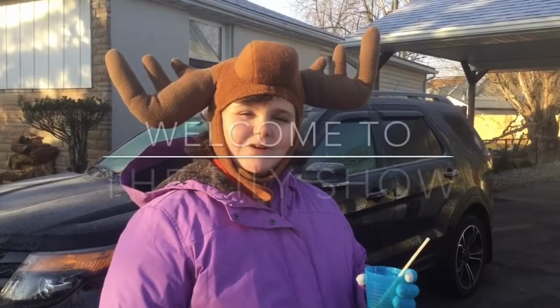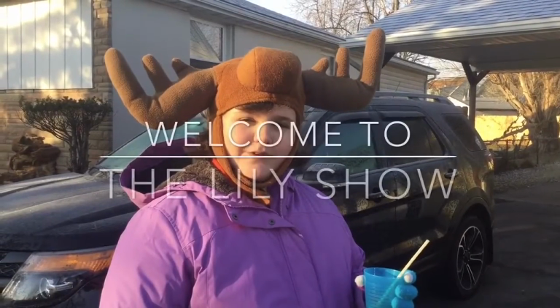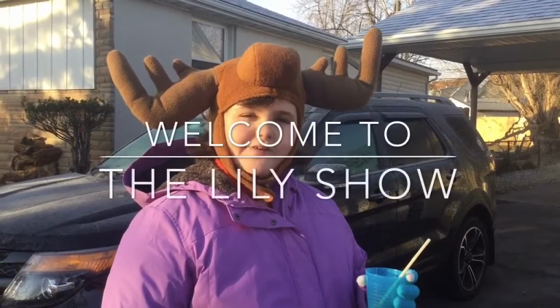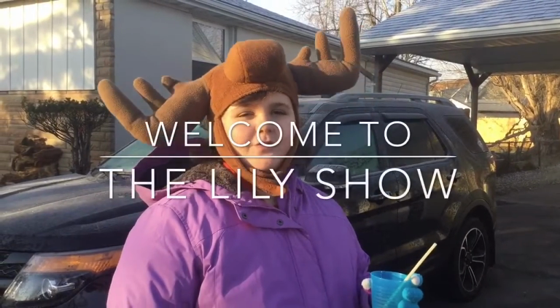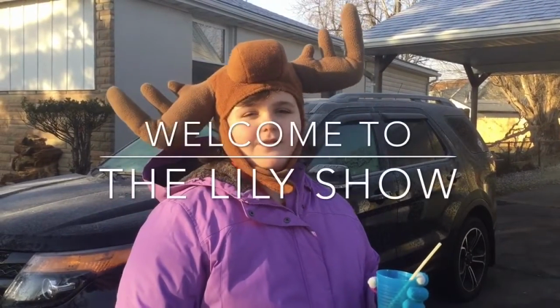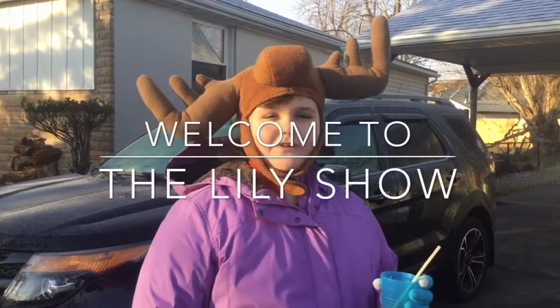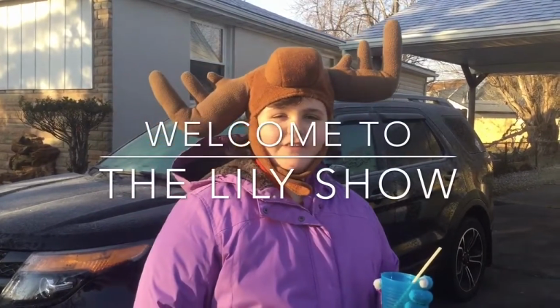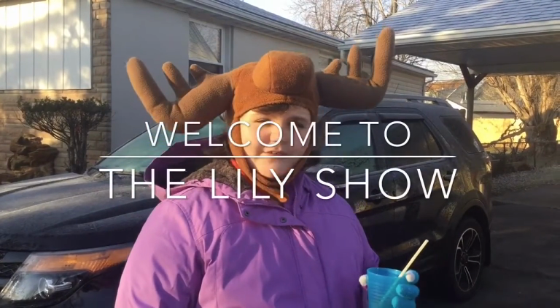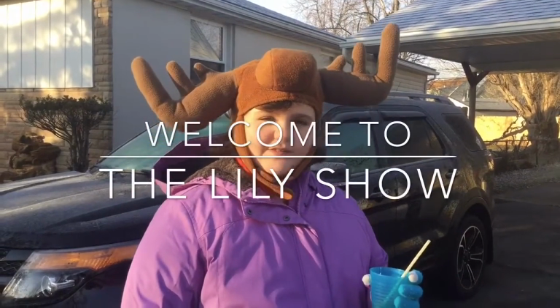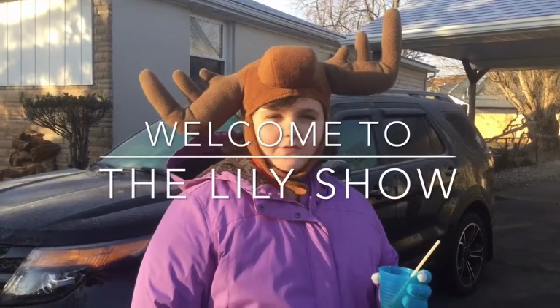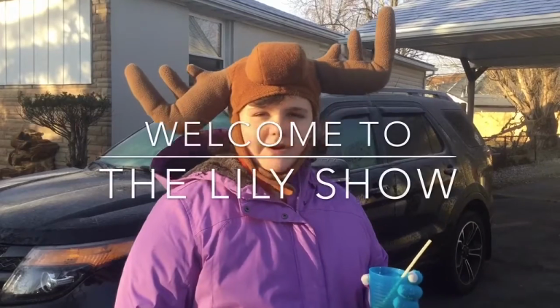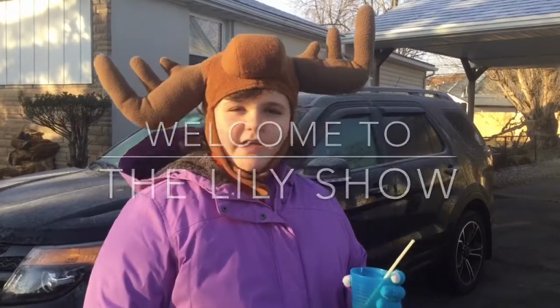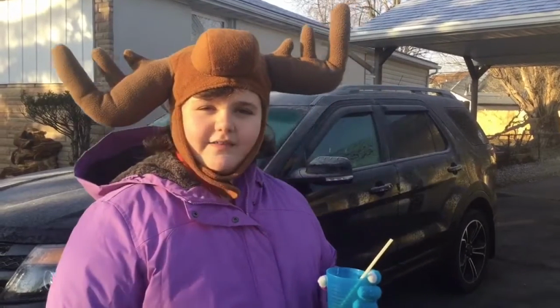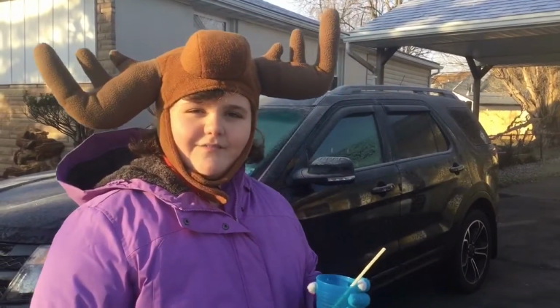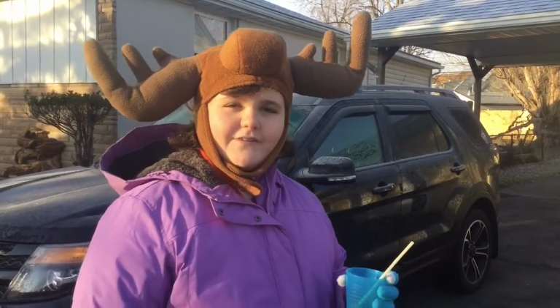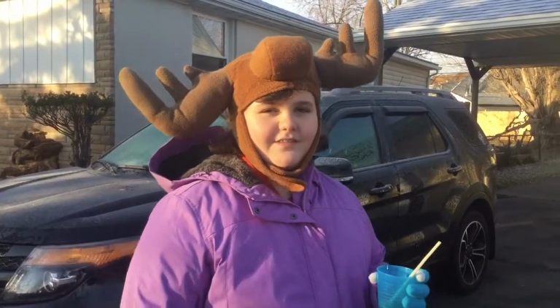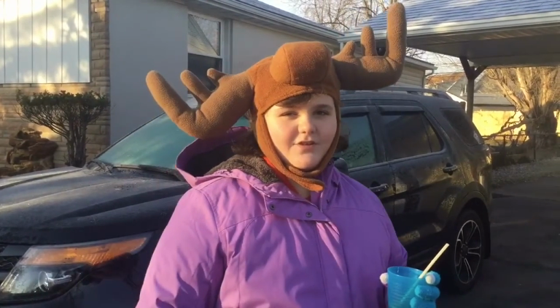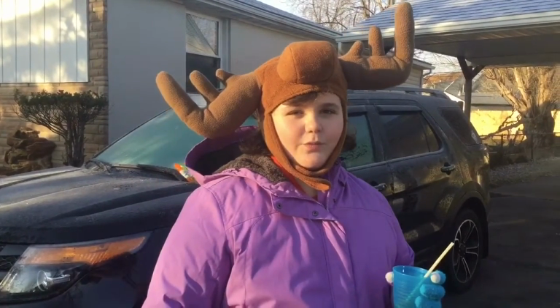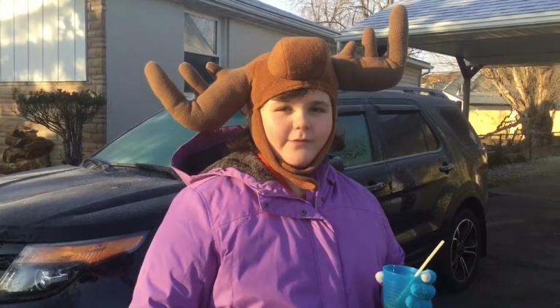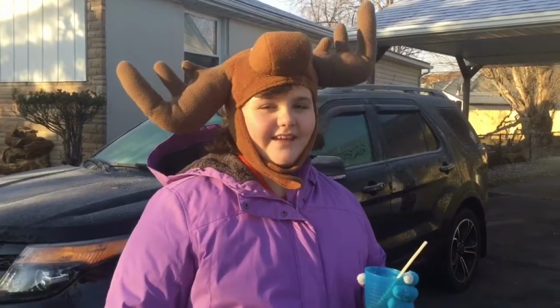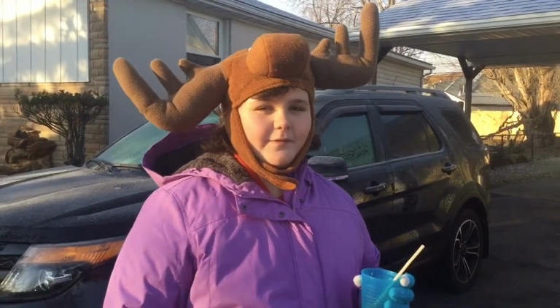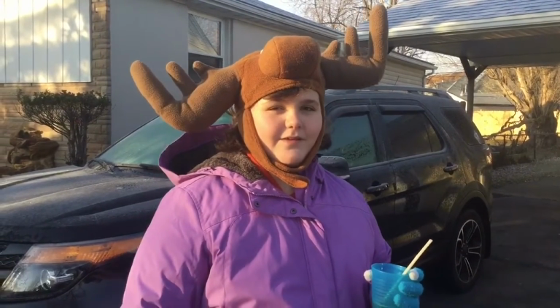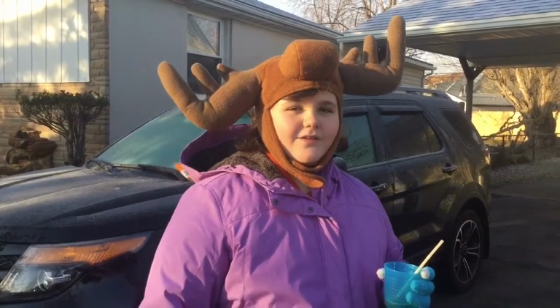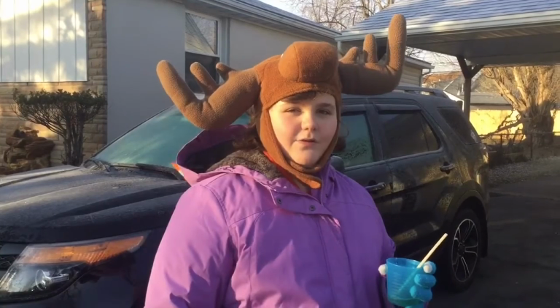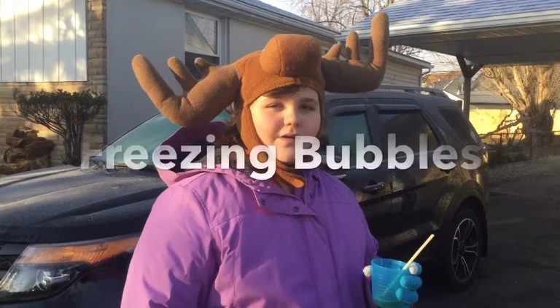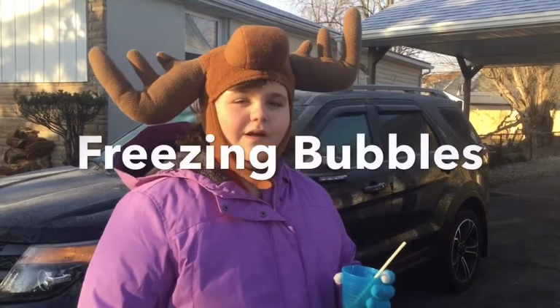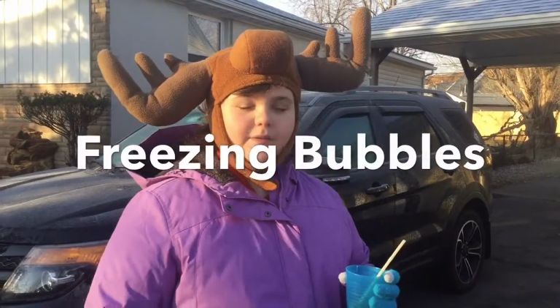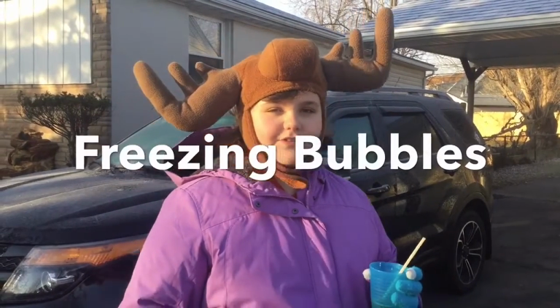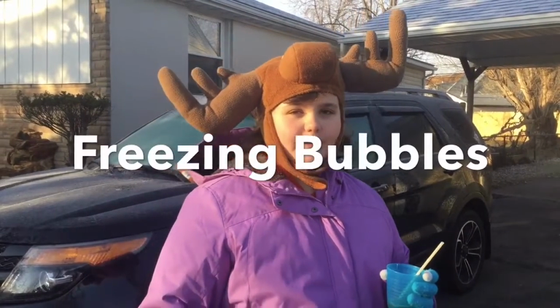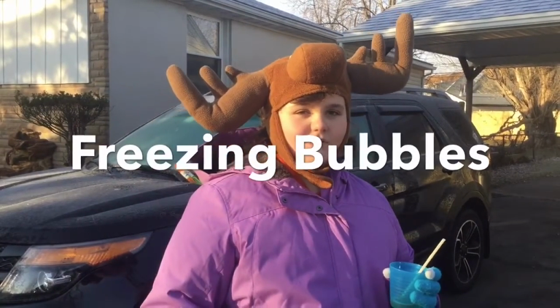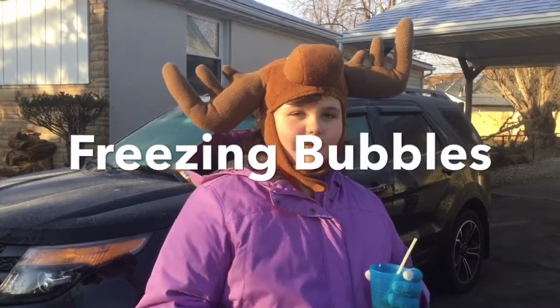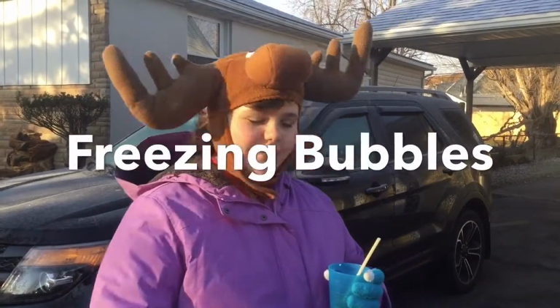Welcome to the Lily Show. It is currently 17 degrees in Buffalo, New York, and I figured since it's this cold we're going to be doing a science experiment. We're going to be freezing some bubbles. So let's get started.